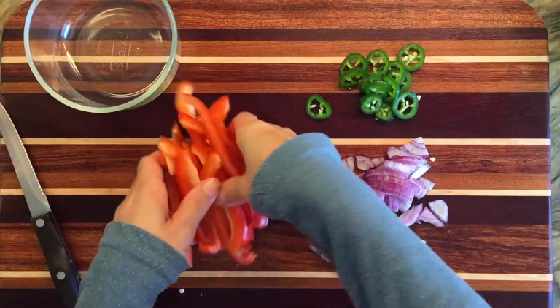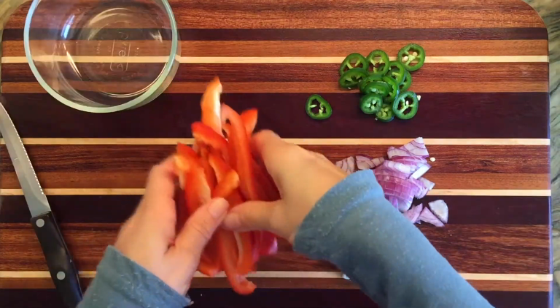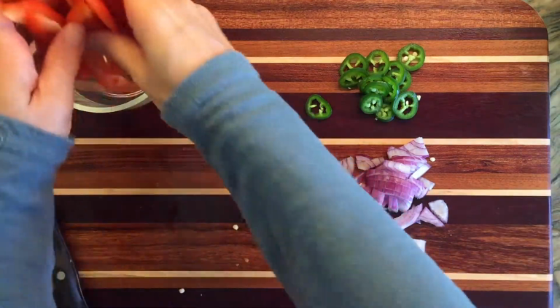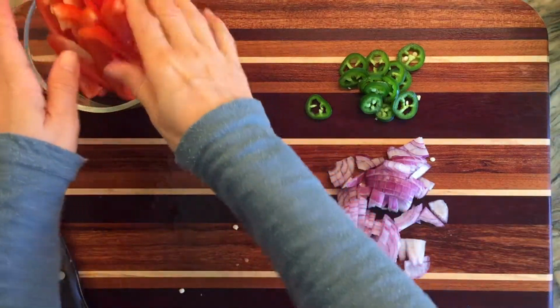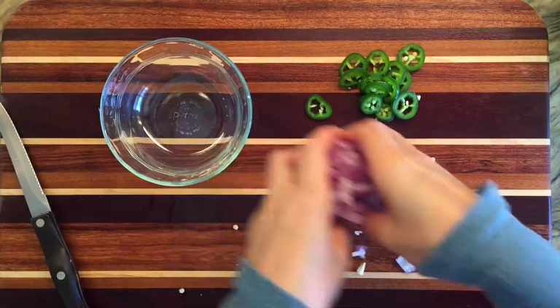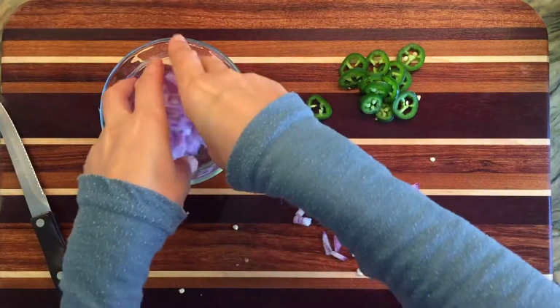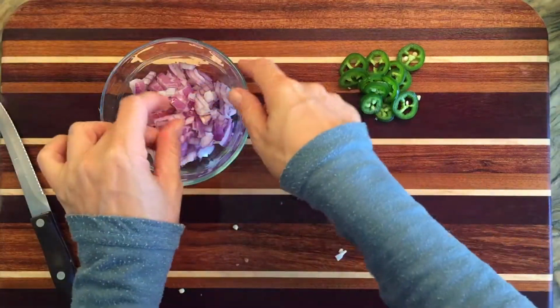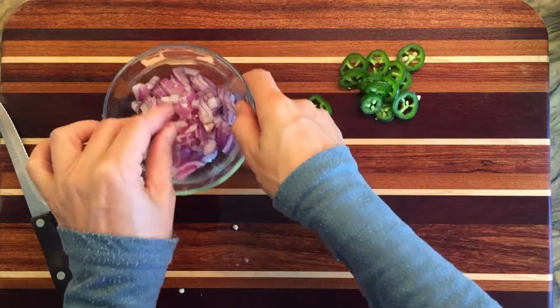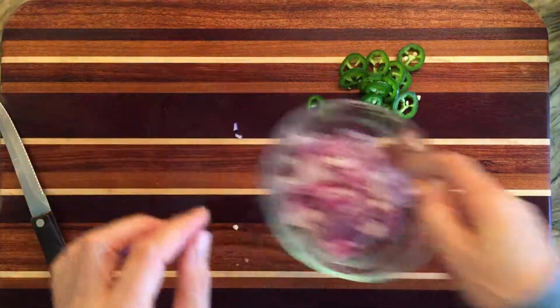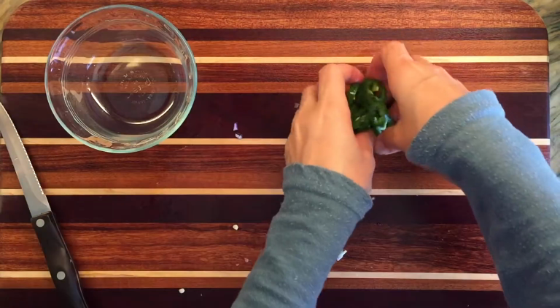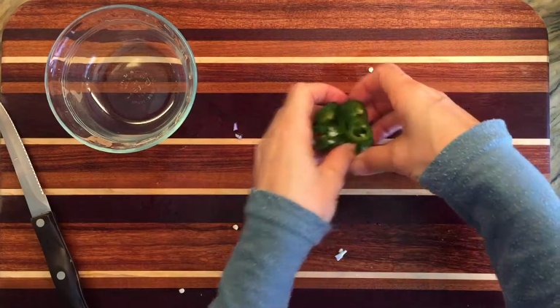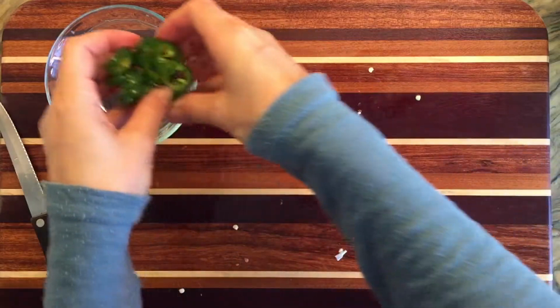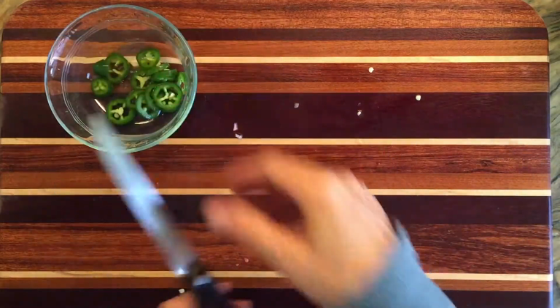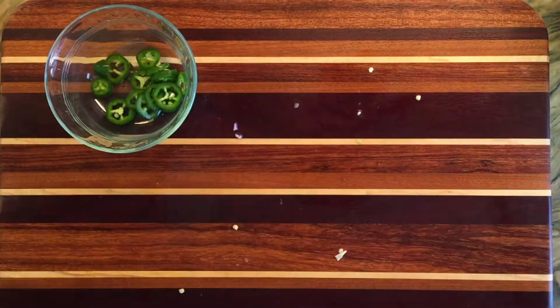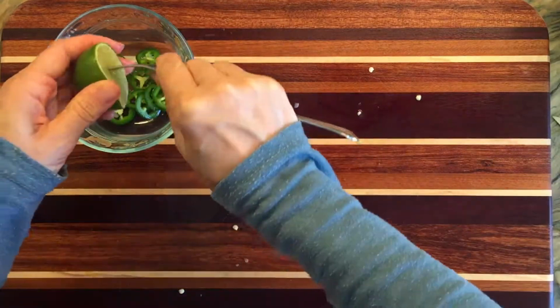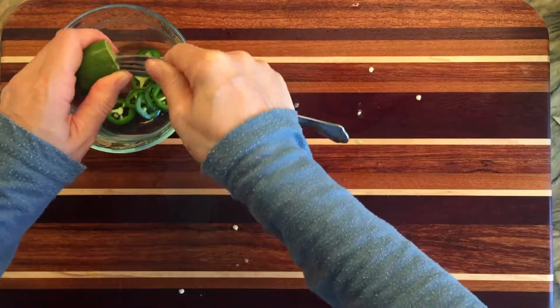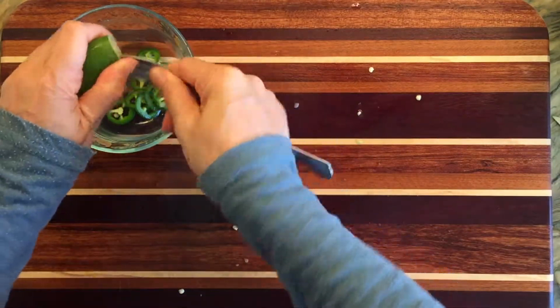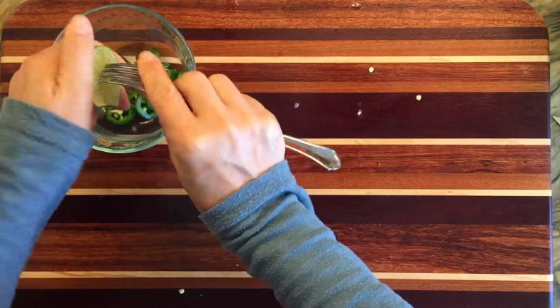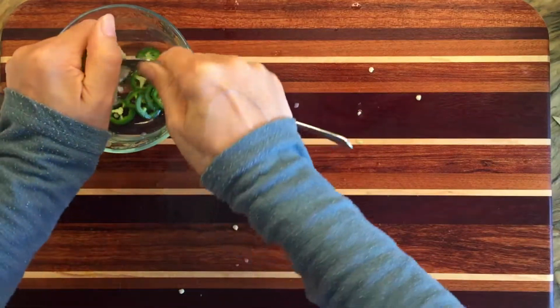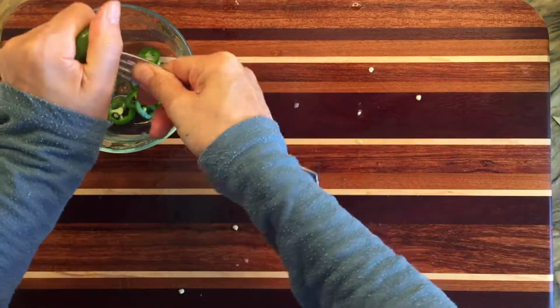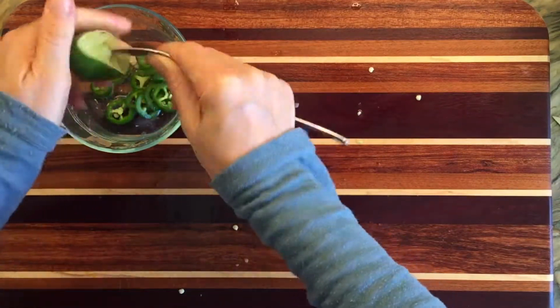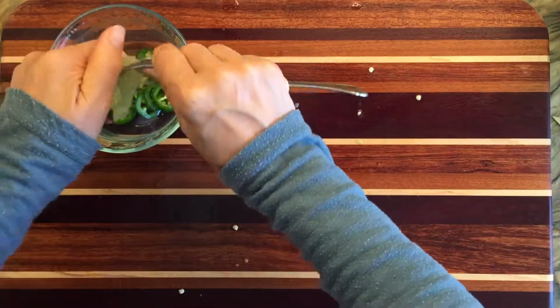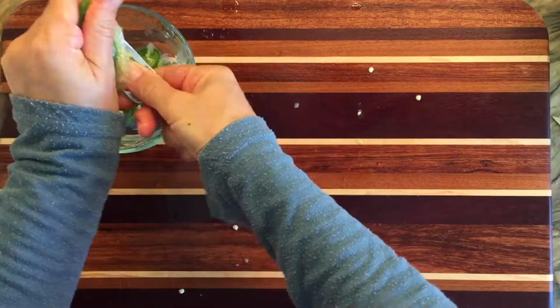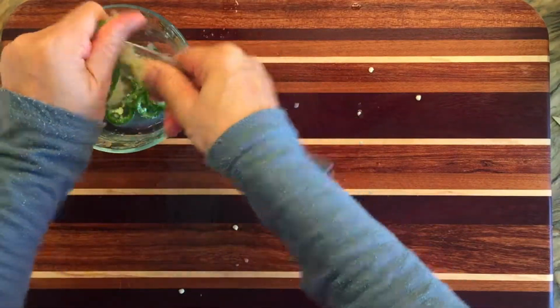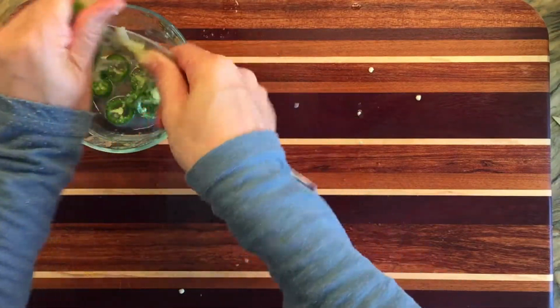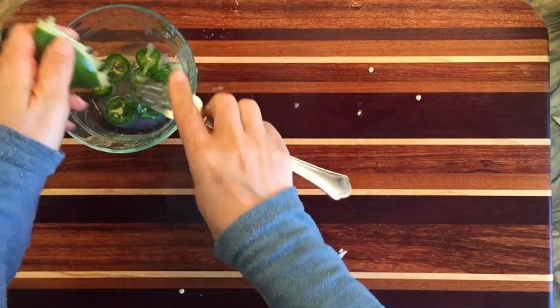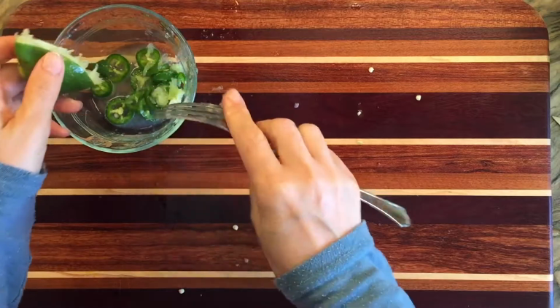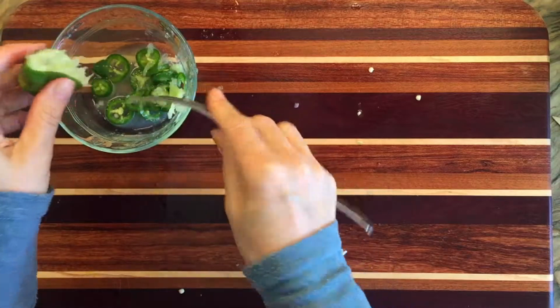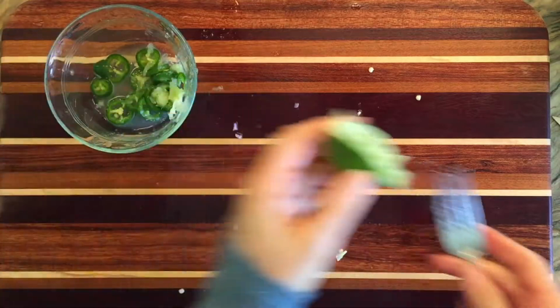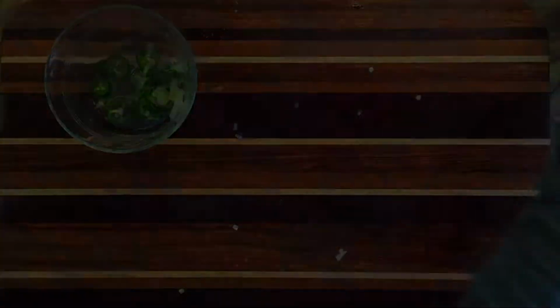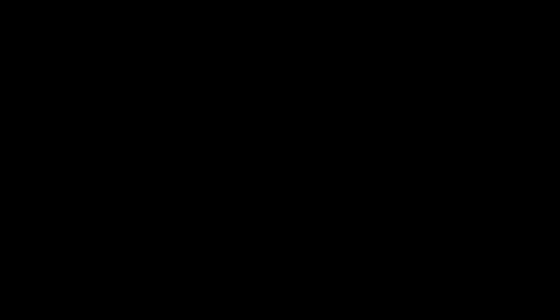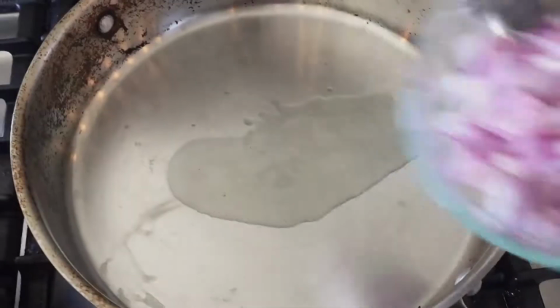I went ahead and diced up the red onions. We're going to put everything aside and squeeze a half lime into those jalapeños and let them sit while we prepare the rest of this recipe.